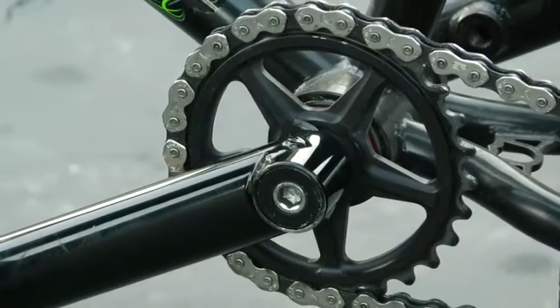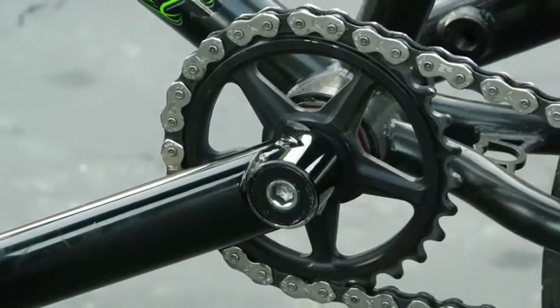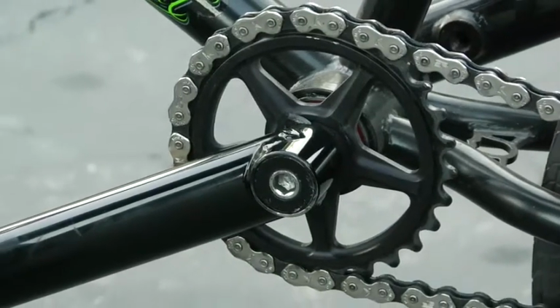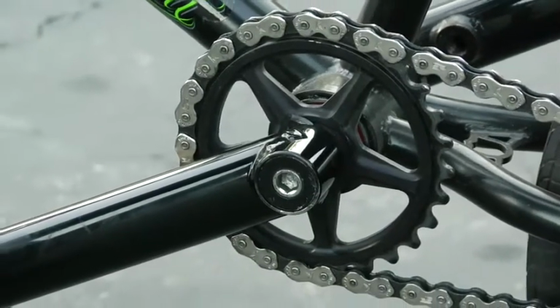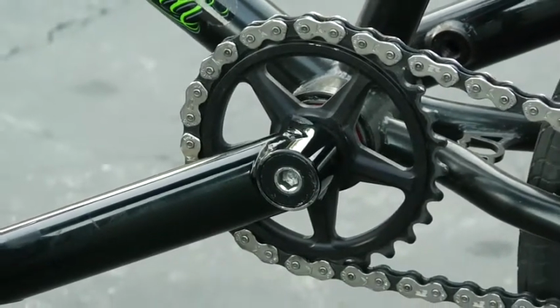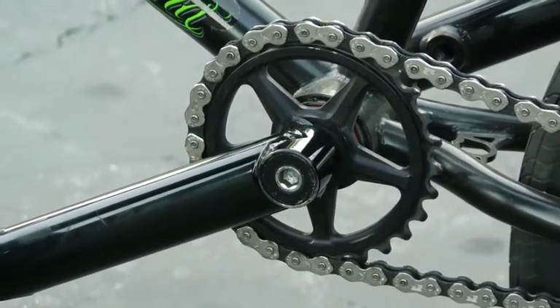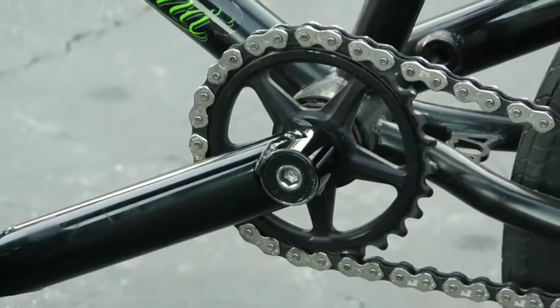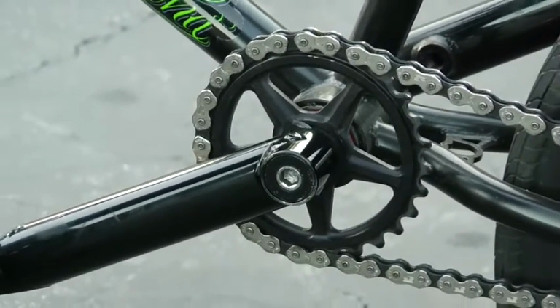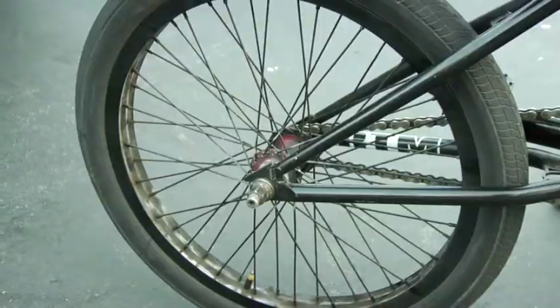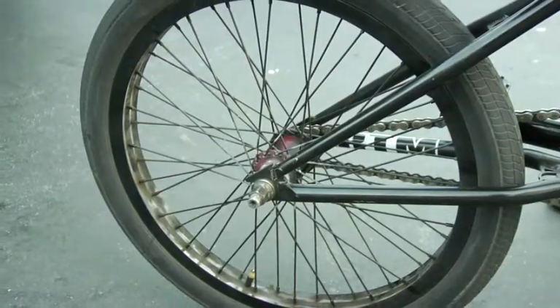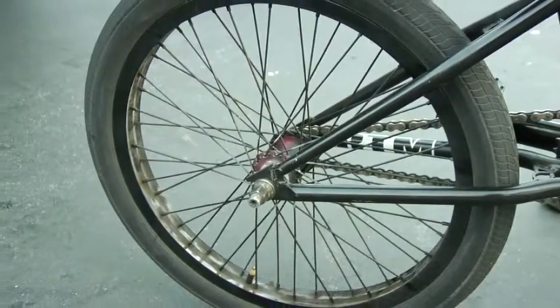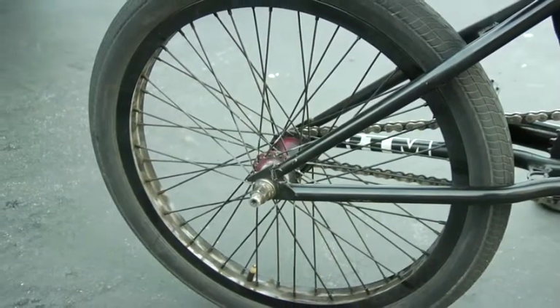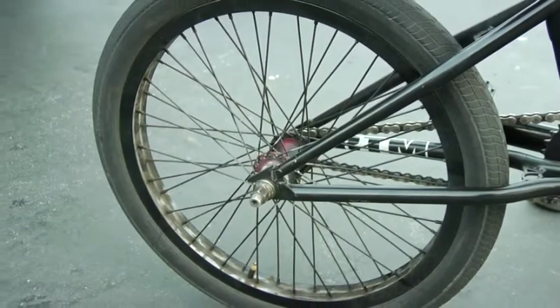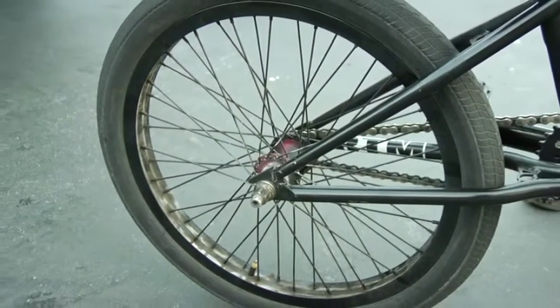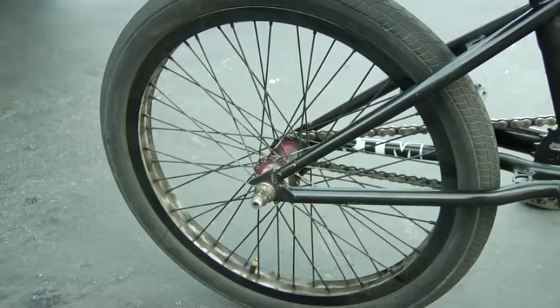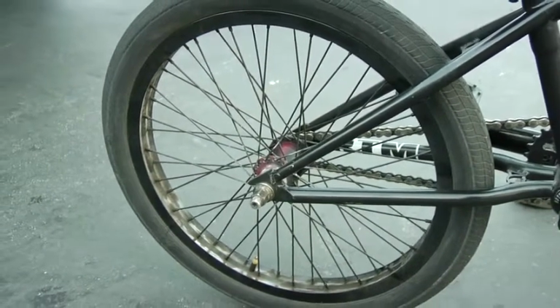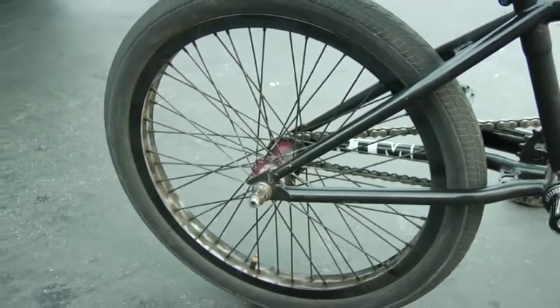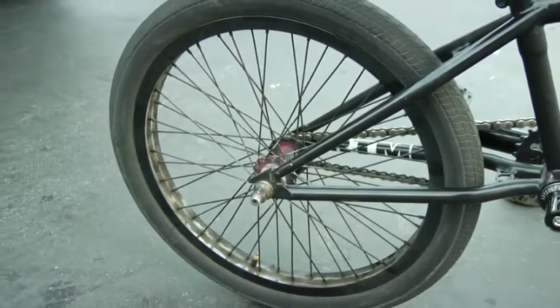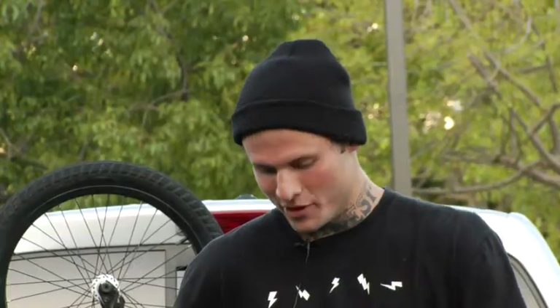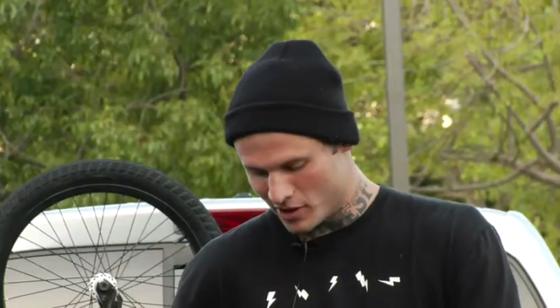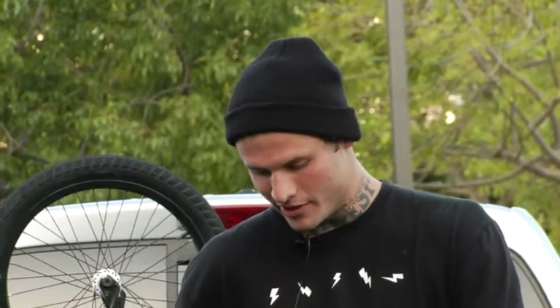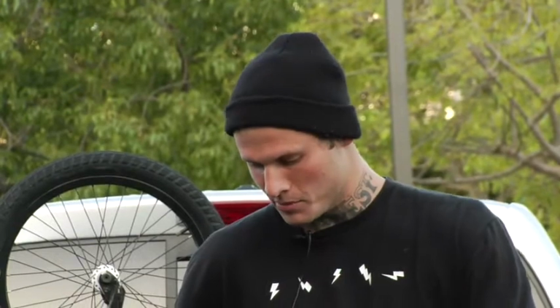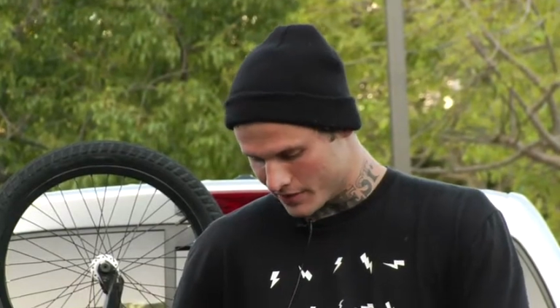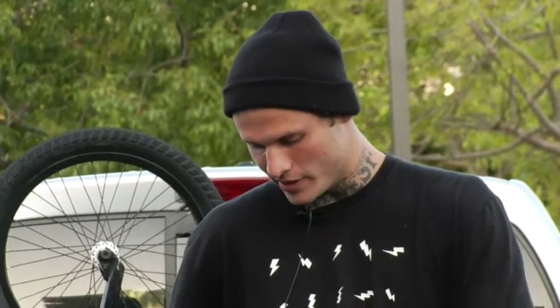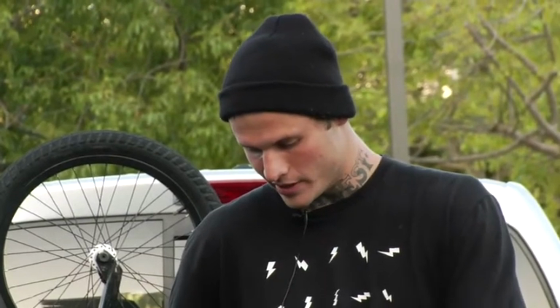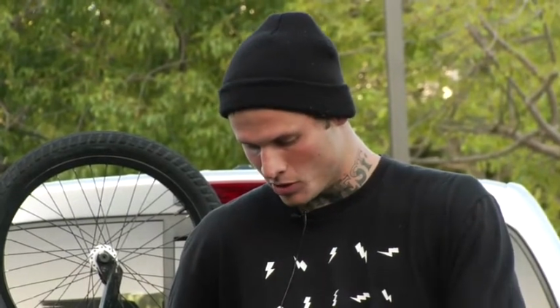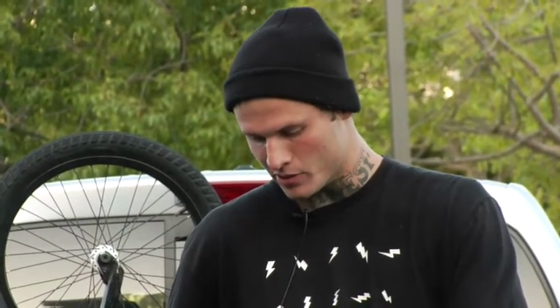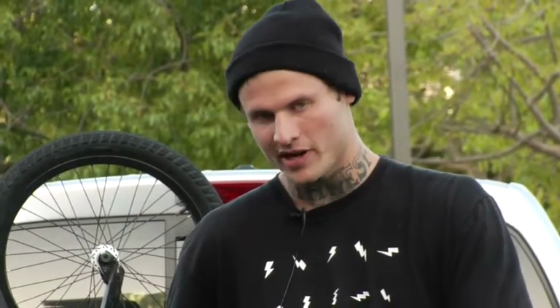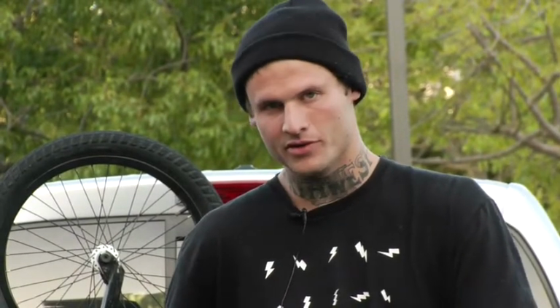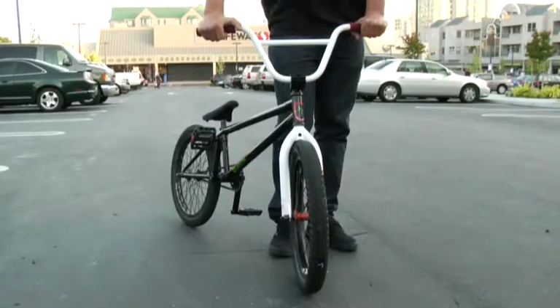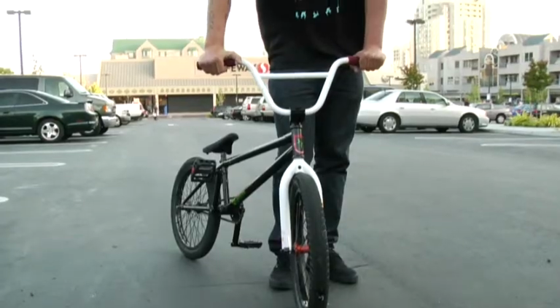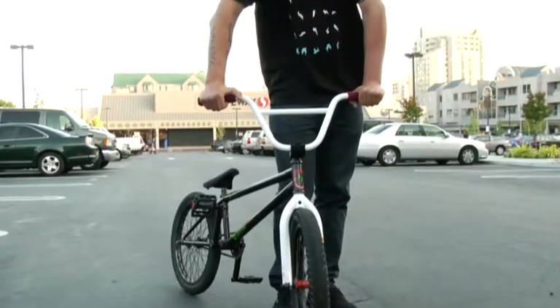S&M Sprocket, 28 tooth, 9 tooth rear driver with an Odyssey back wheel, 48 on a 7K rim. I run a little harder gearing on my bike for going backwards faster so you don't have to pedal so many times.